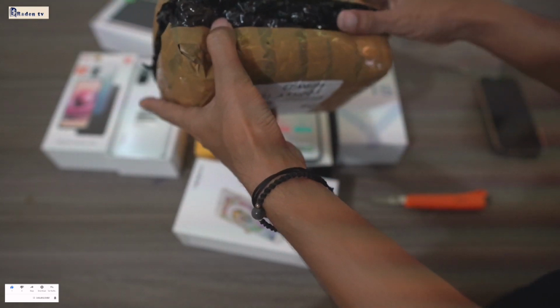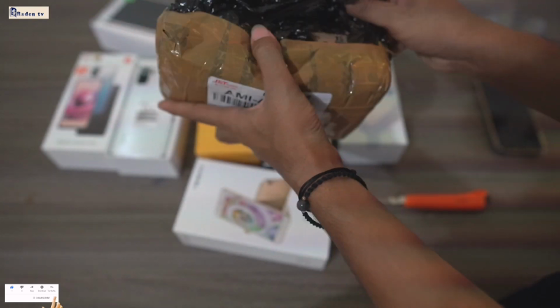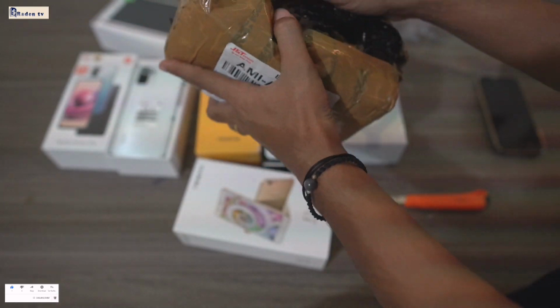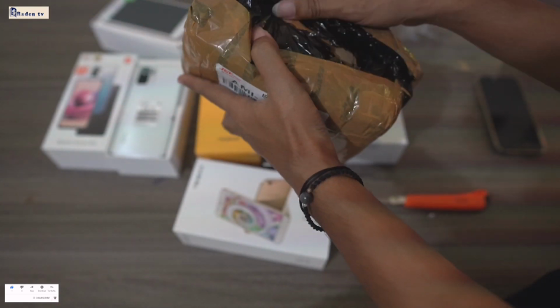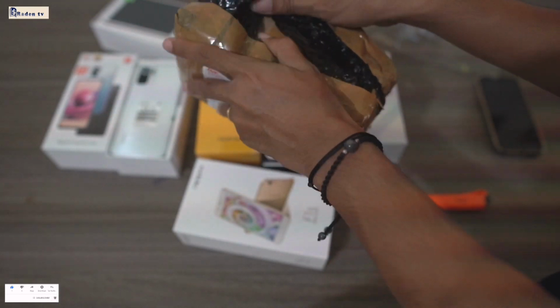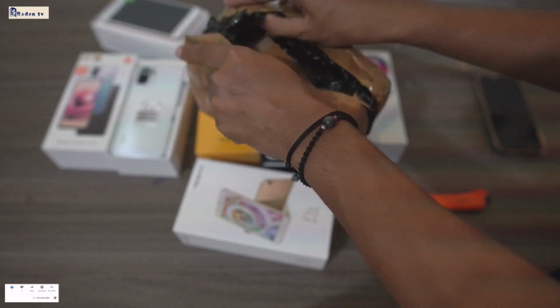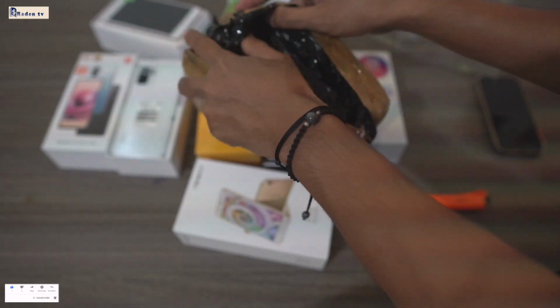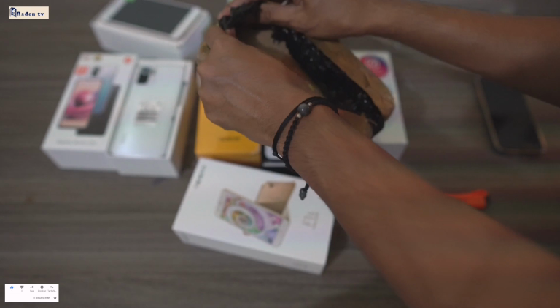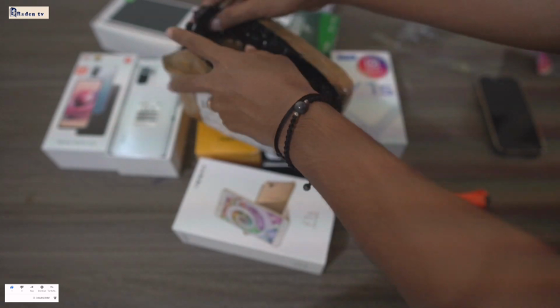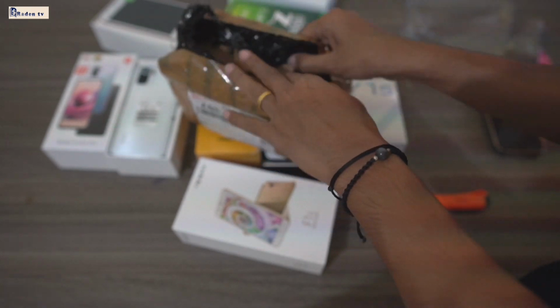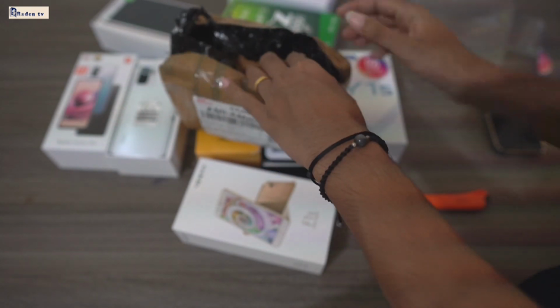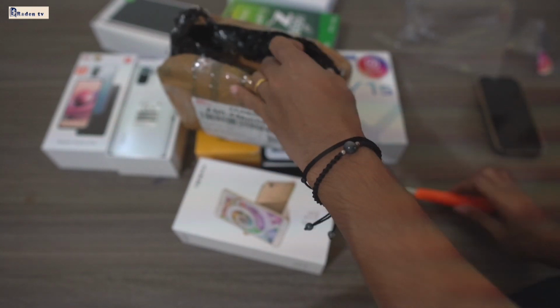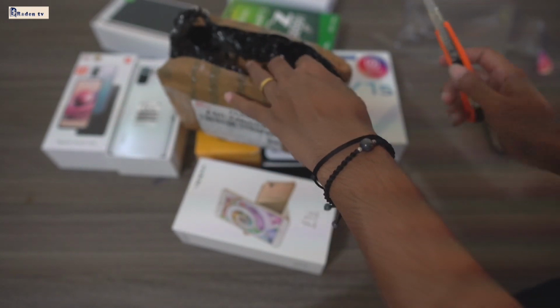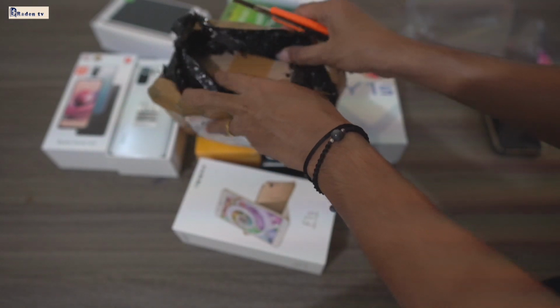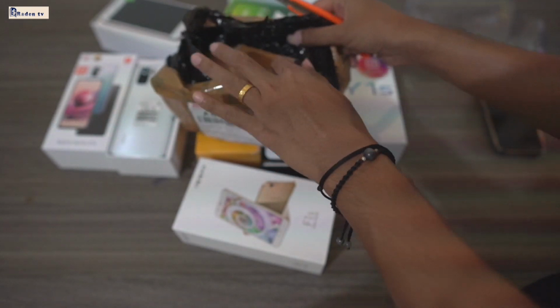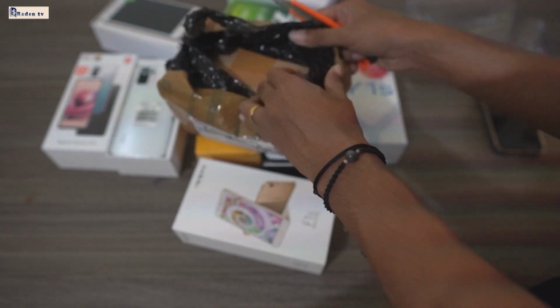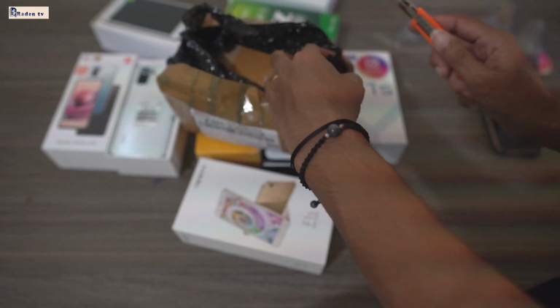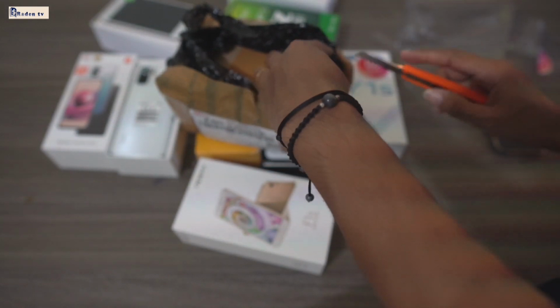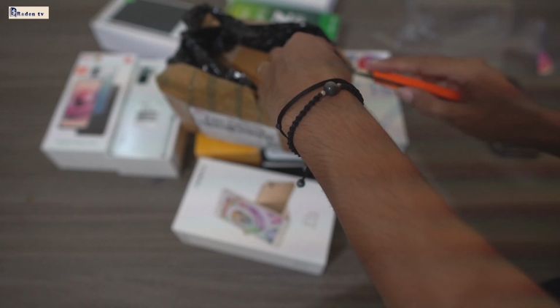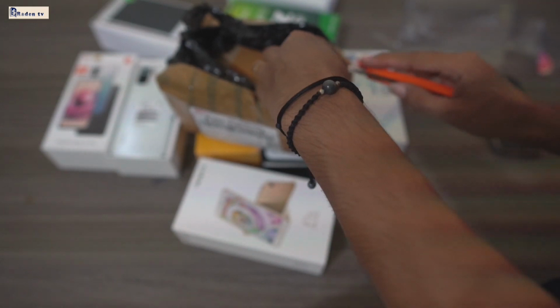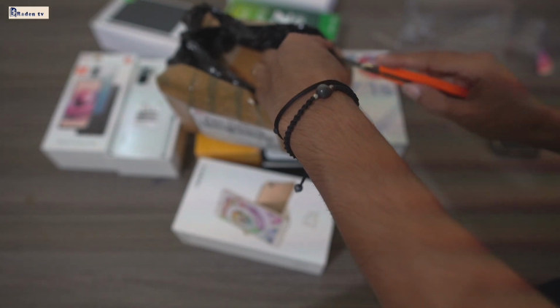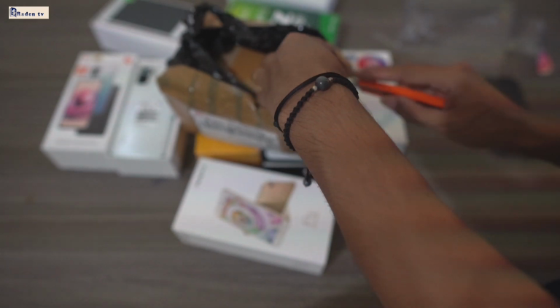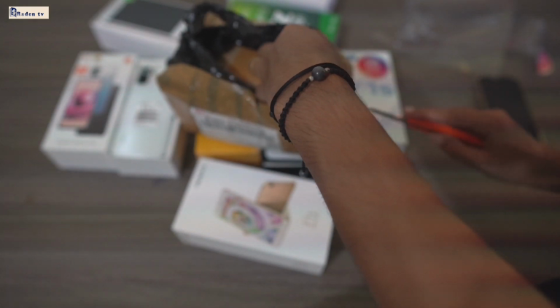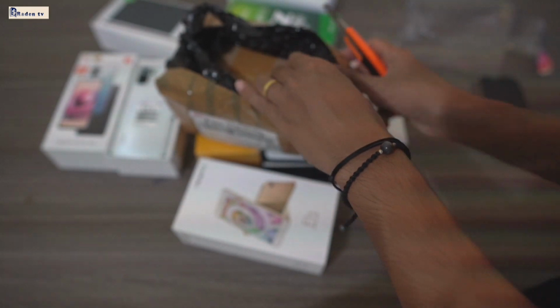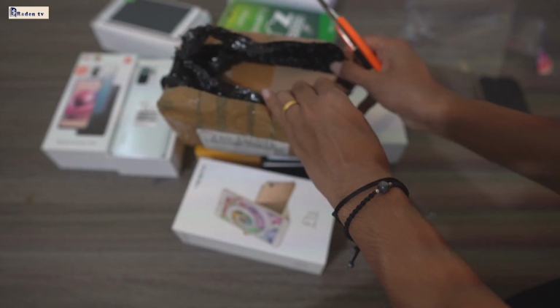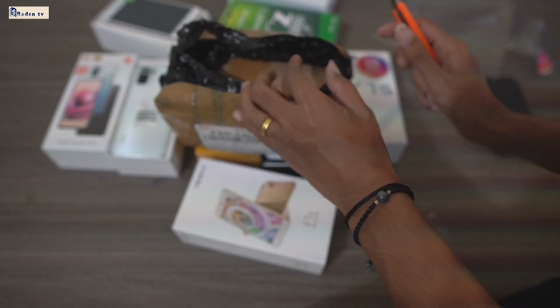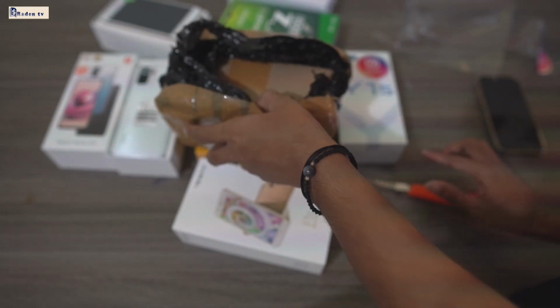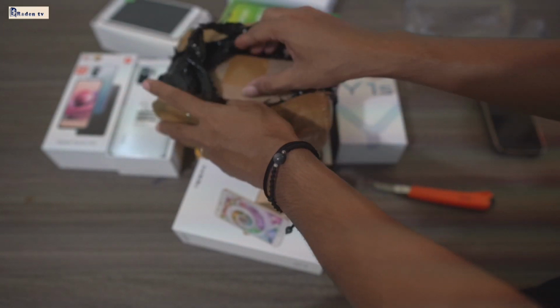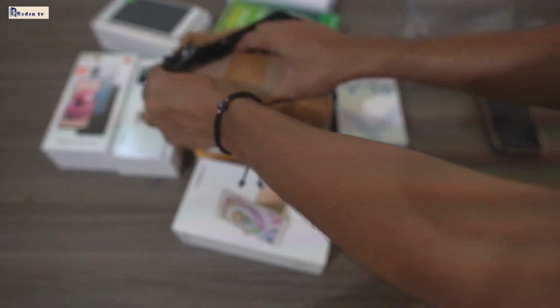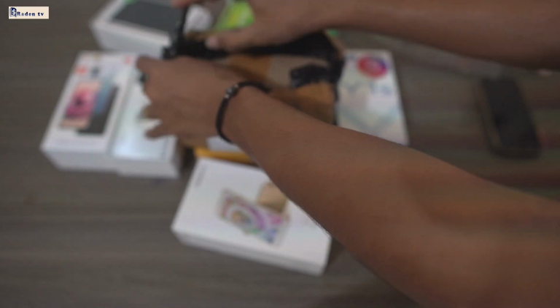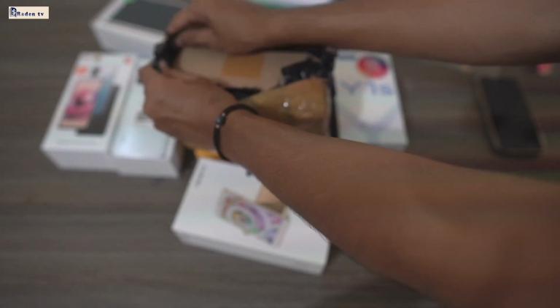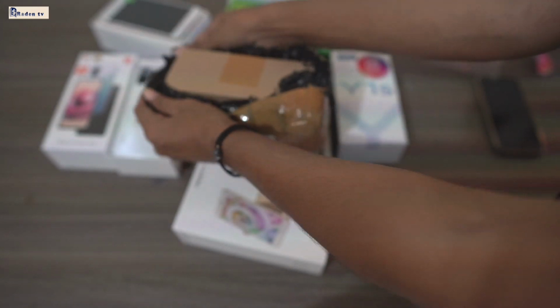Yang mau ikutan lelangan barang, ya, bisa ambil di Shopee. Di sana sudah disiapkan lelangan-lelangannya, khusus buat para subscriber dan follower saja, ya. Yang belum subscribe atau yang belum follow, berarti tidak bisa ikutan untuk lelang barang, ya, guys.